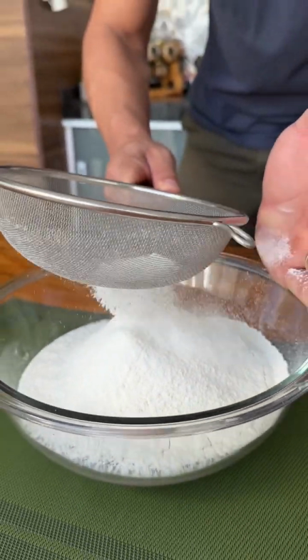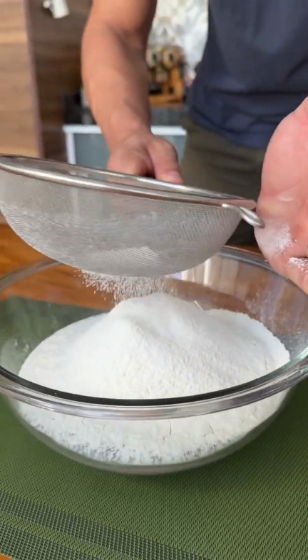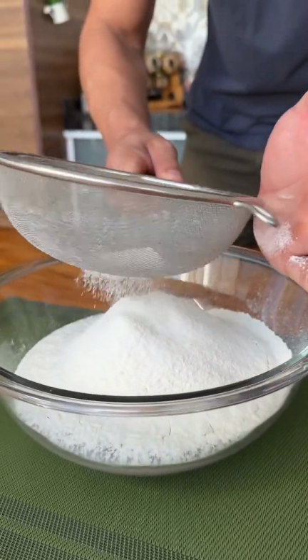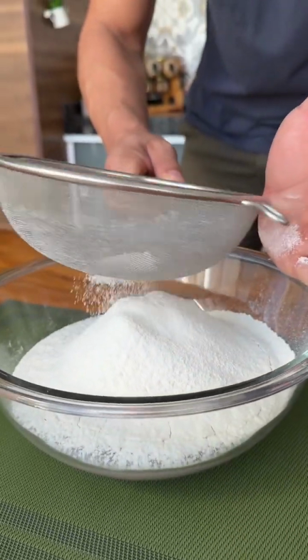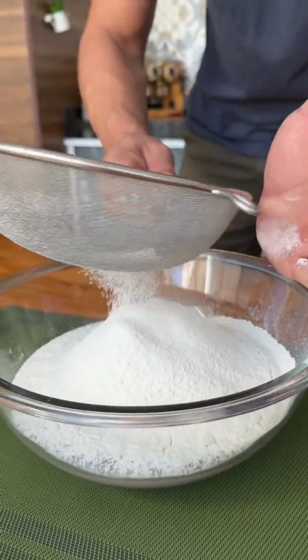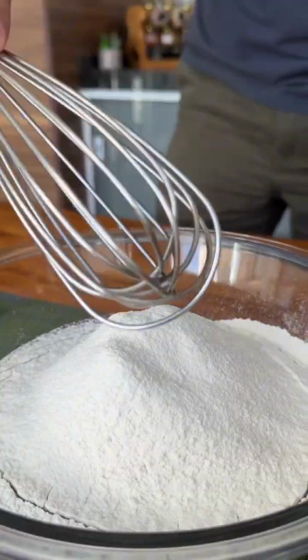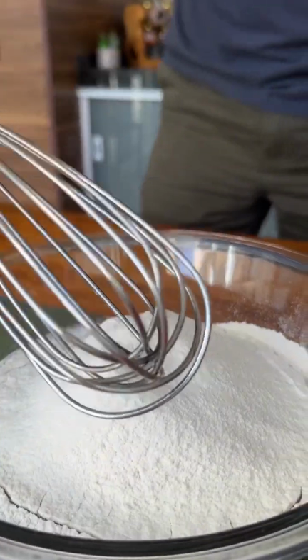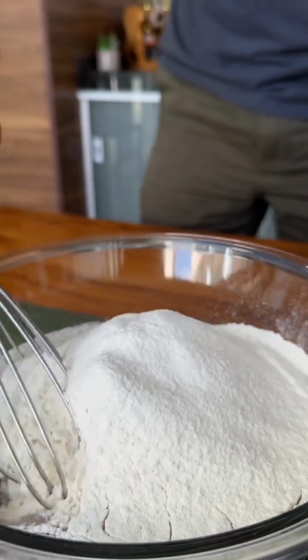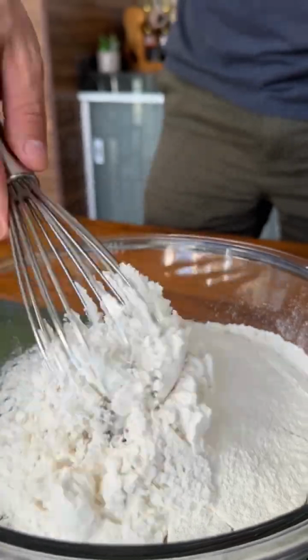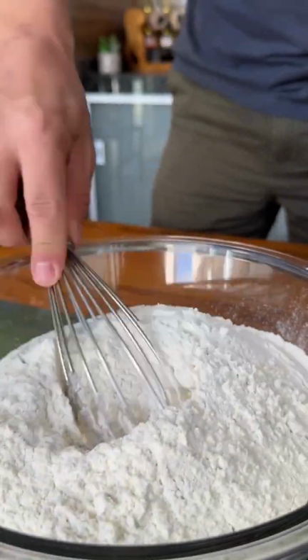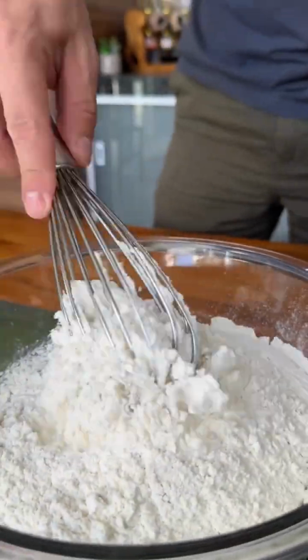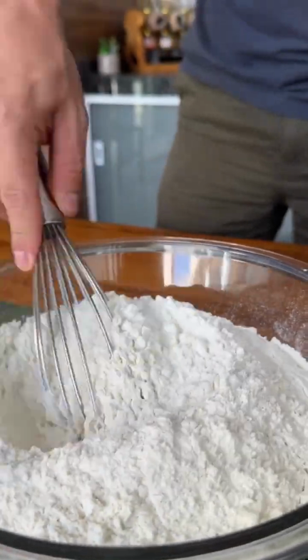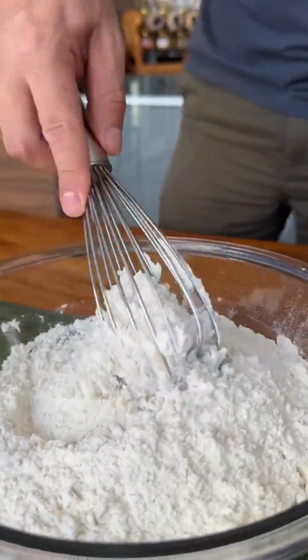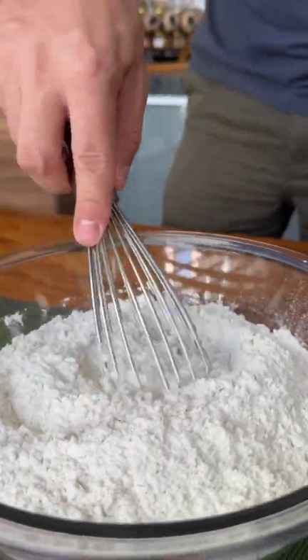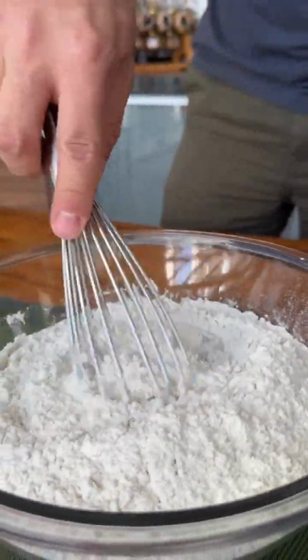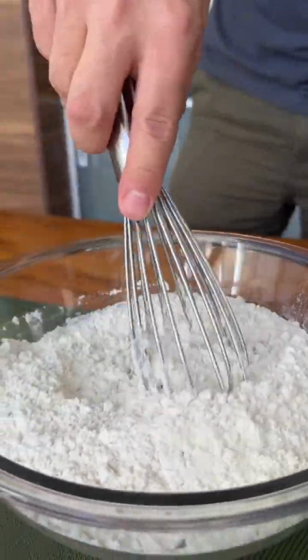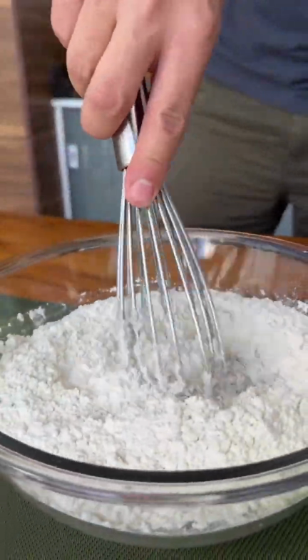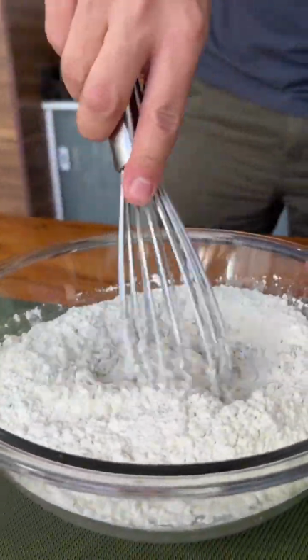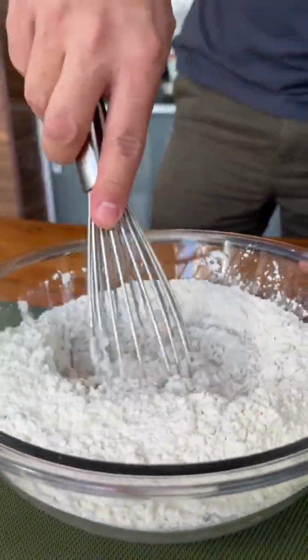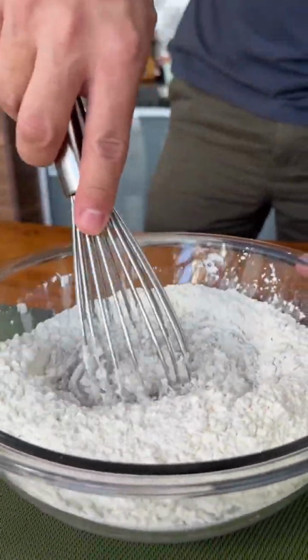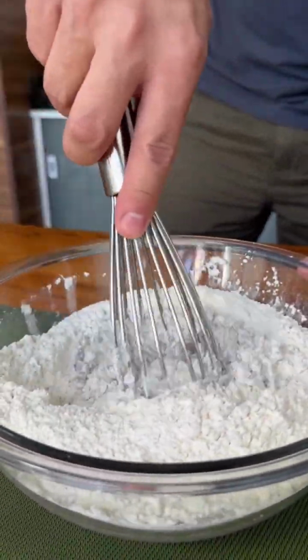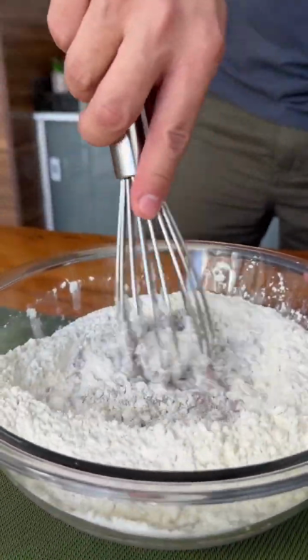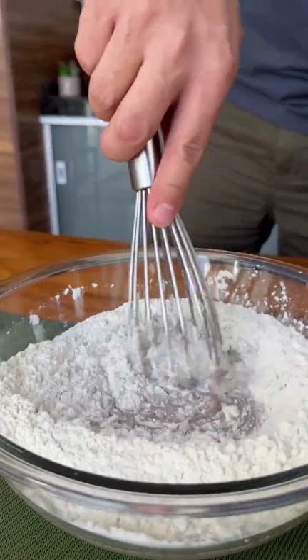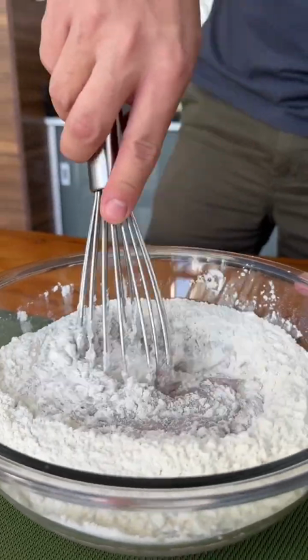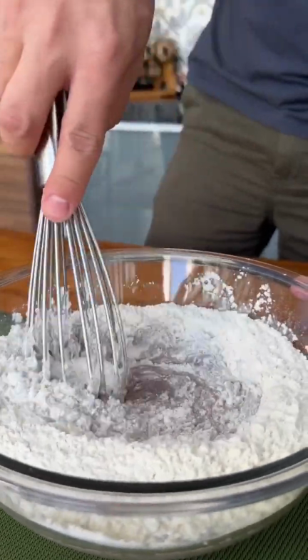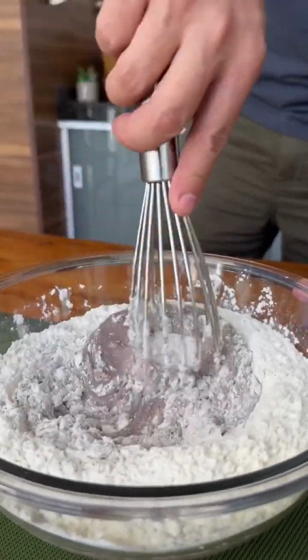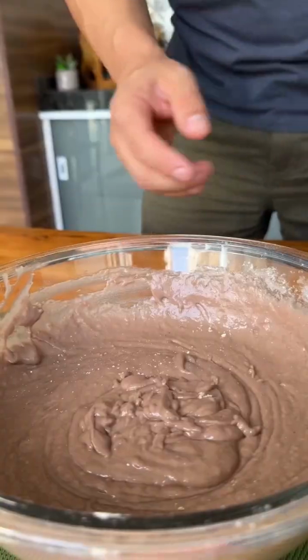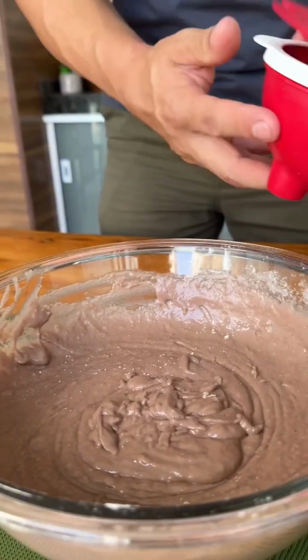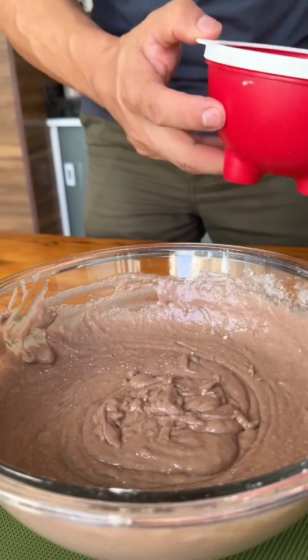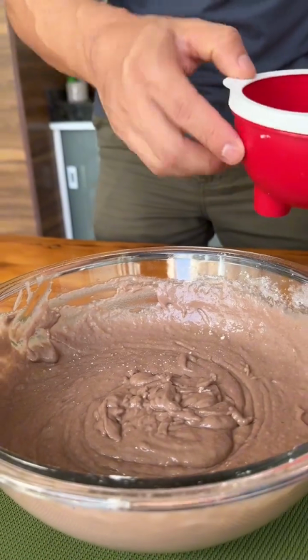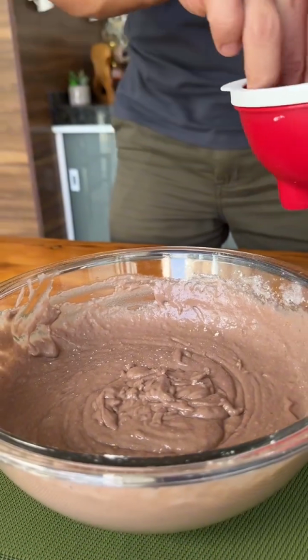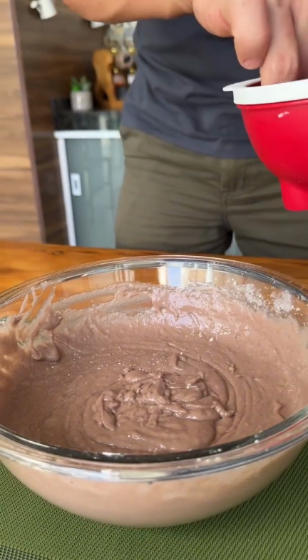Now we are going to mix very well until our dough is homogeneous. We have already mixed very well. And now I will add a pinch of salt.